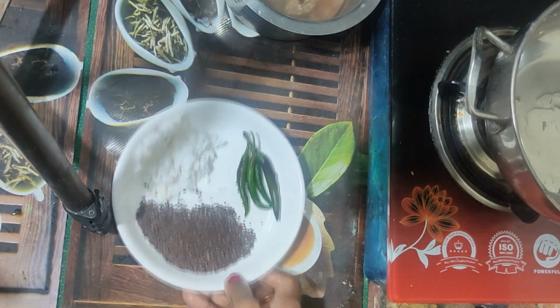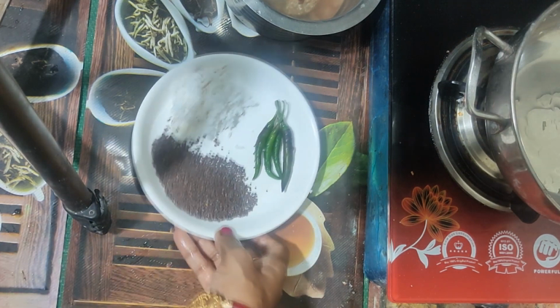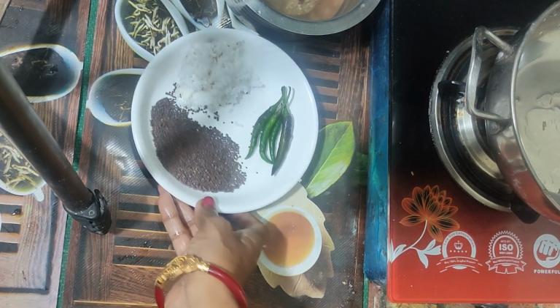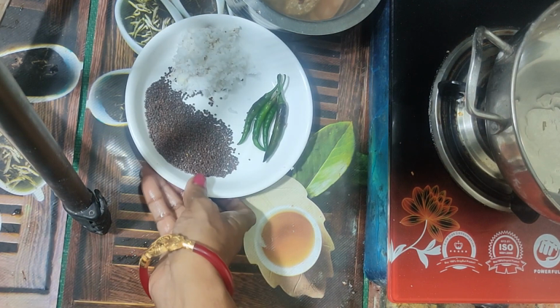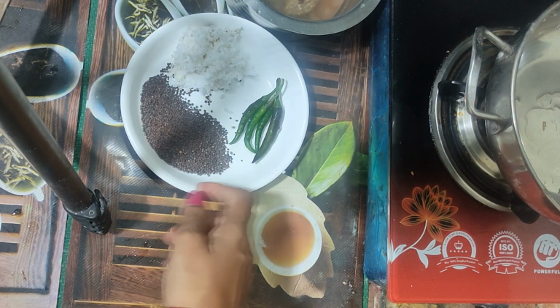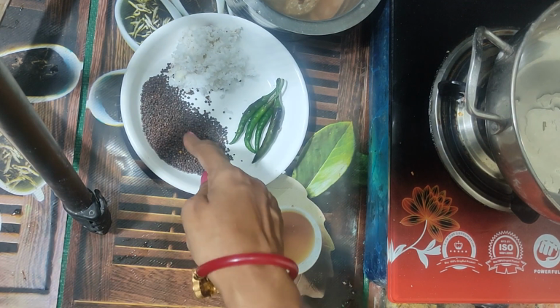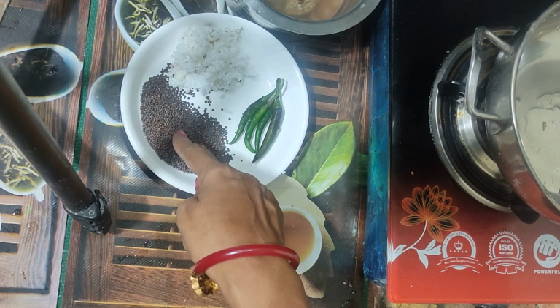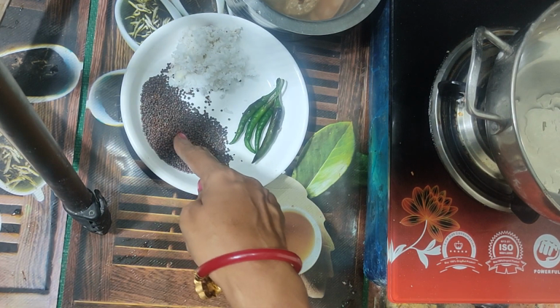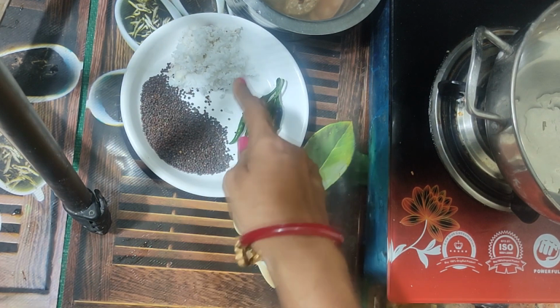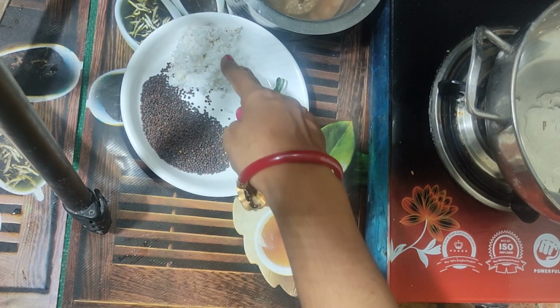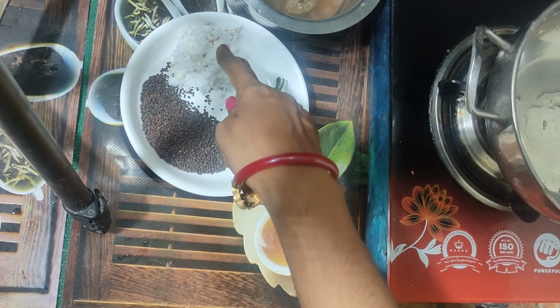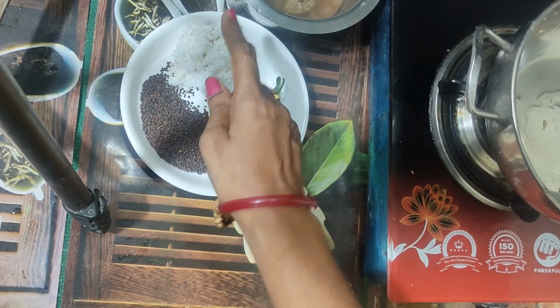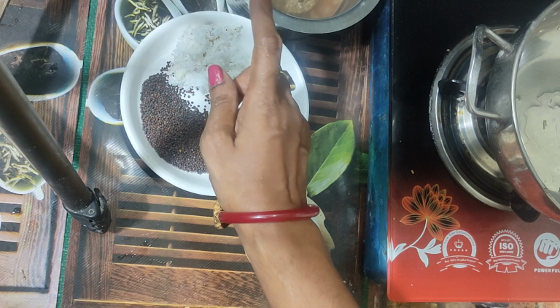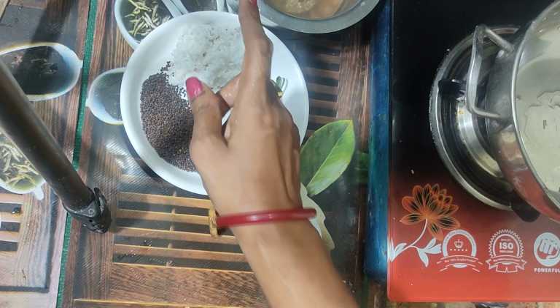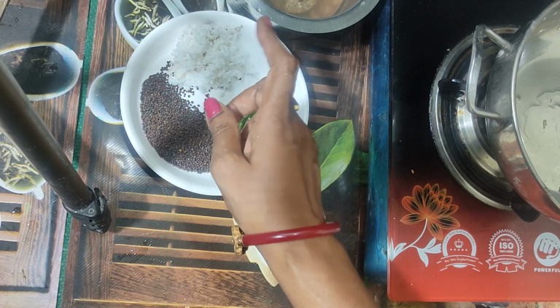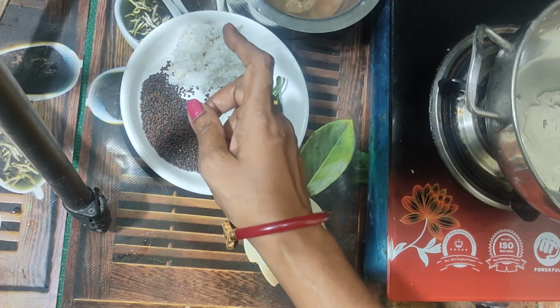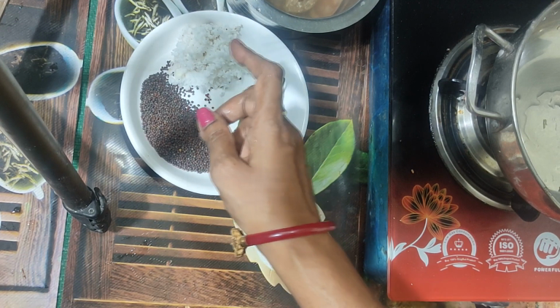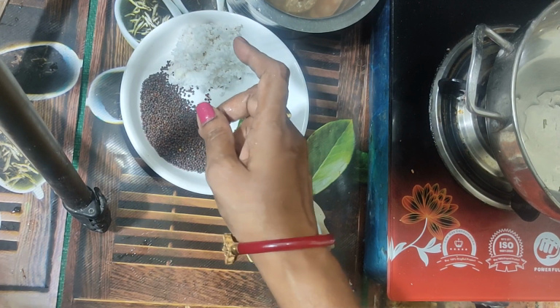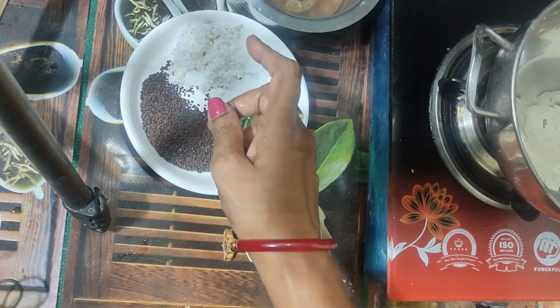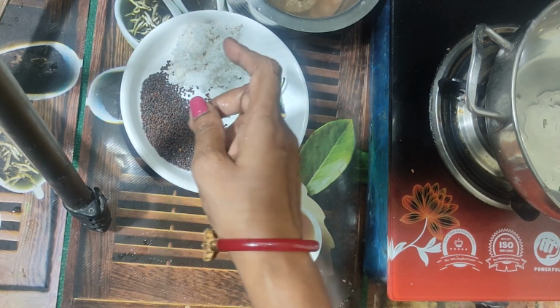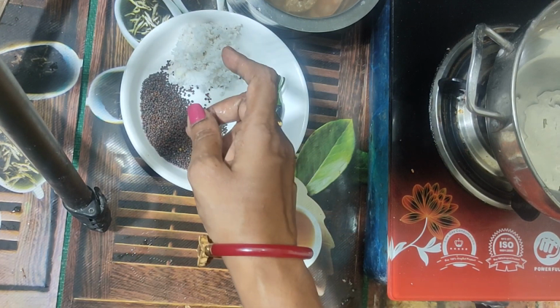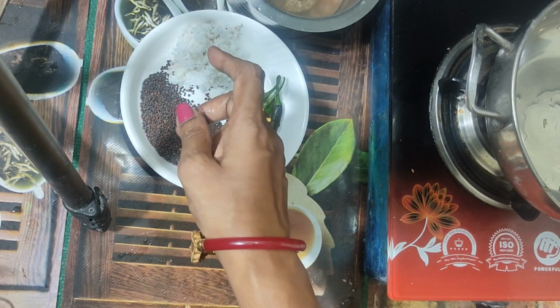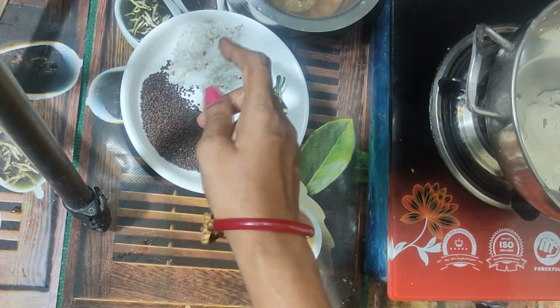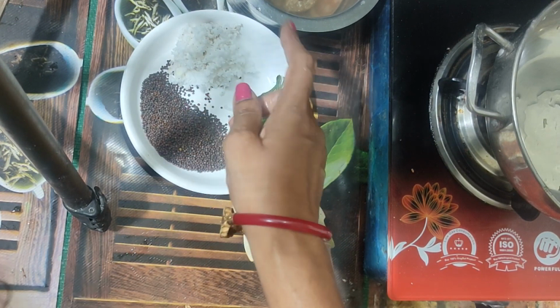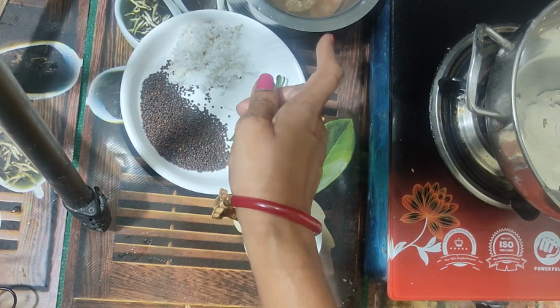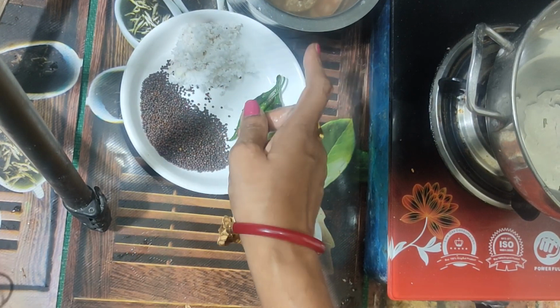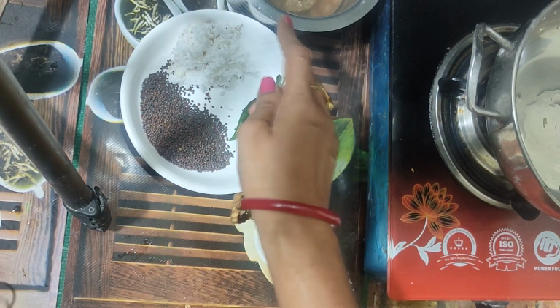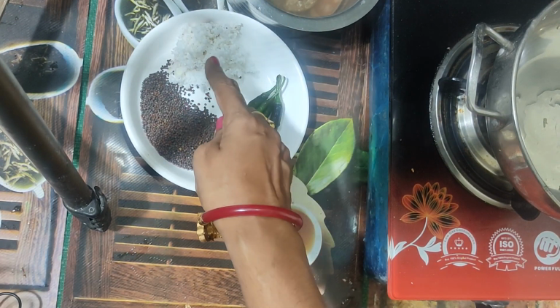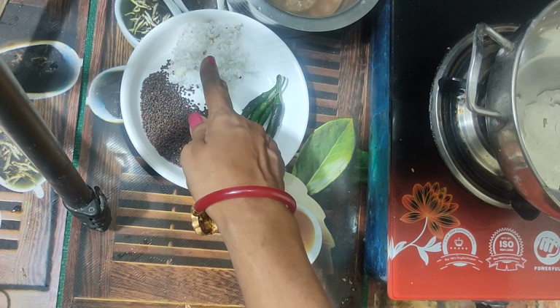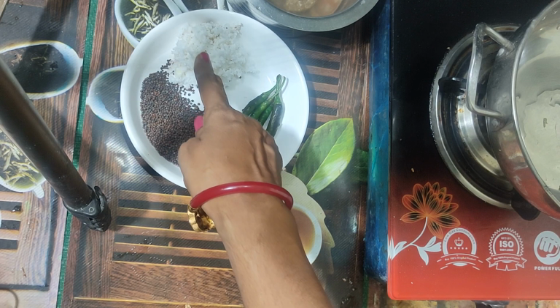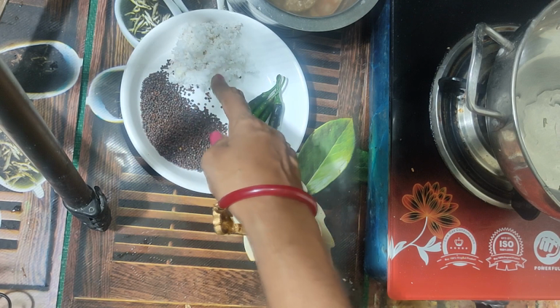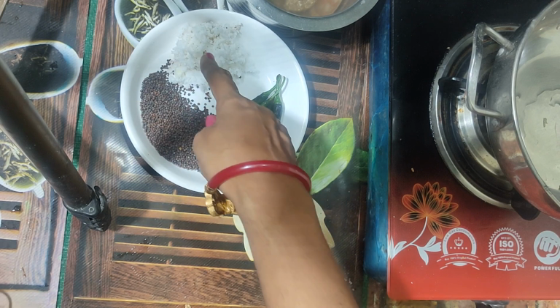We will start with the masala. This is the potato chip. I also have the main ingredients ready for the first part of the dish.